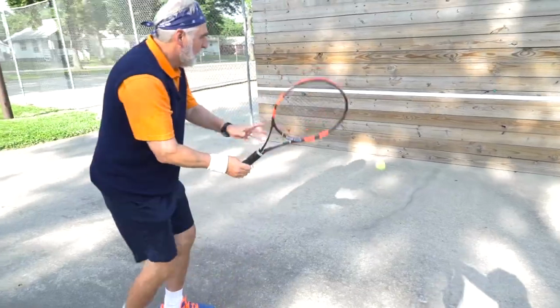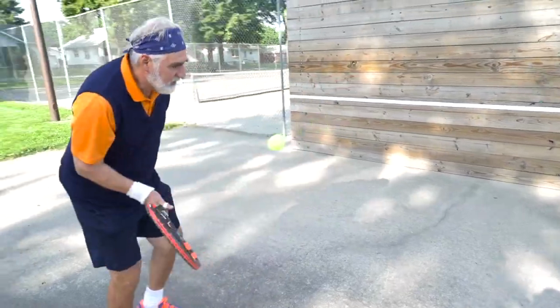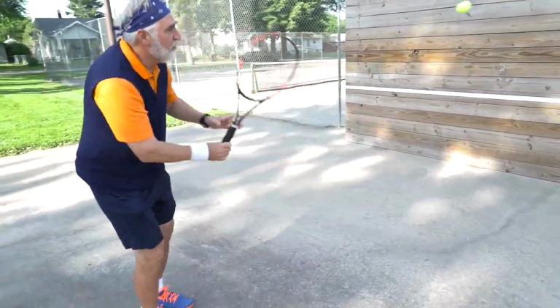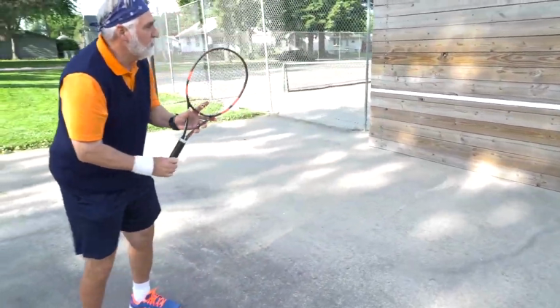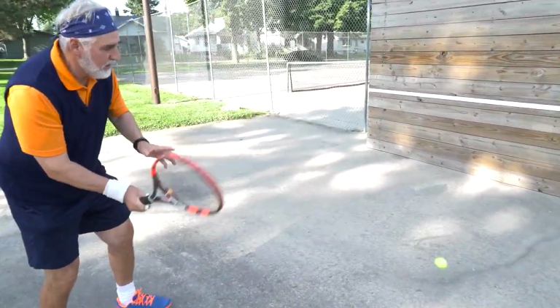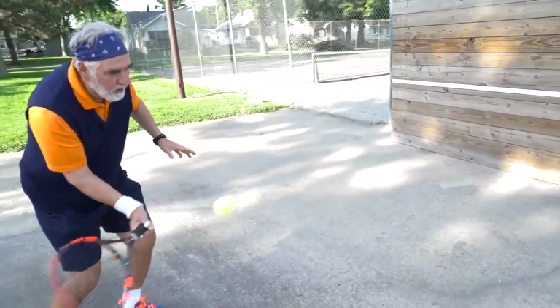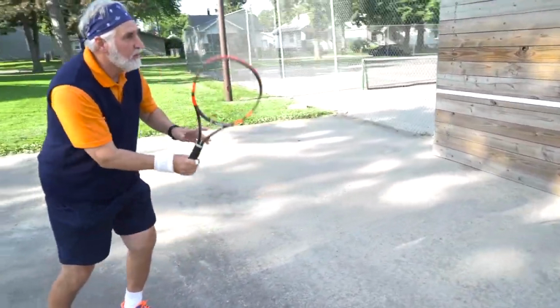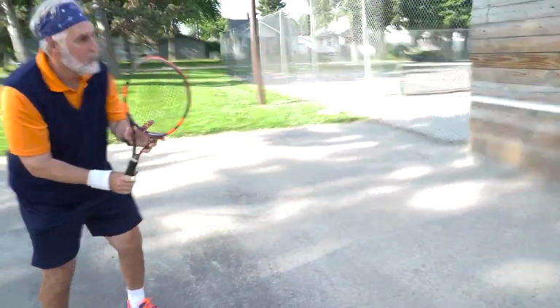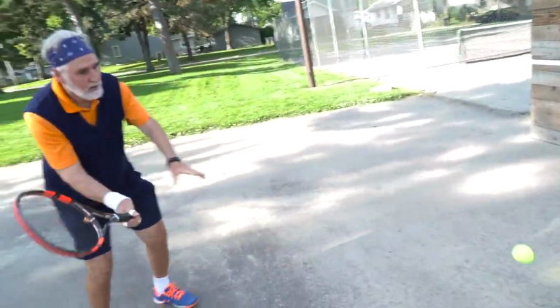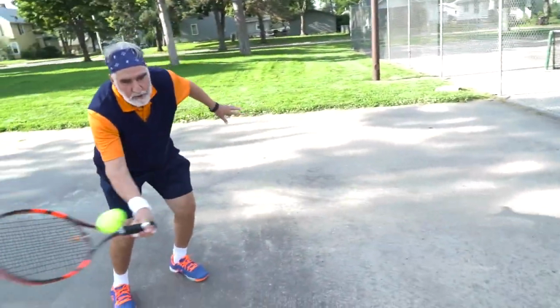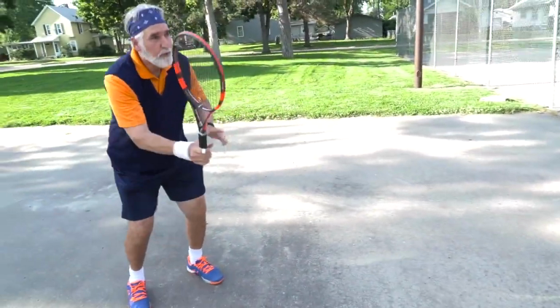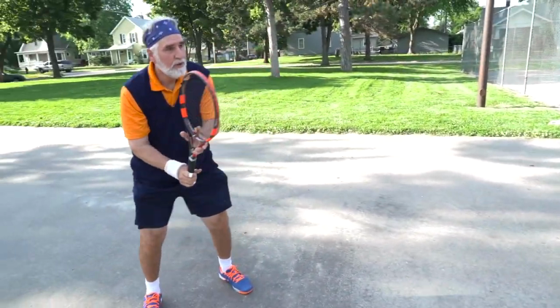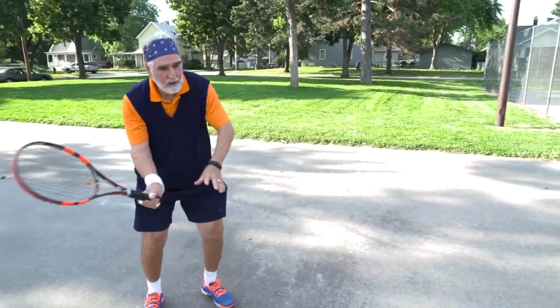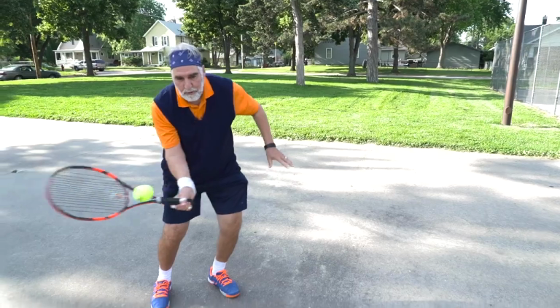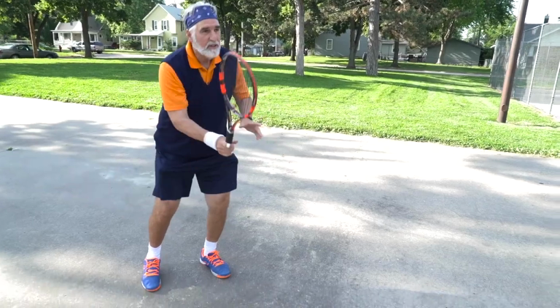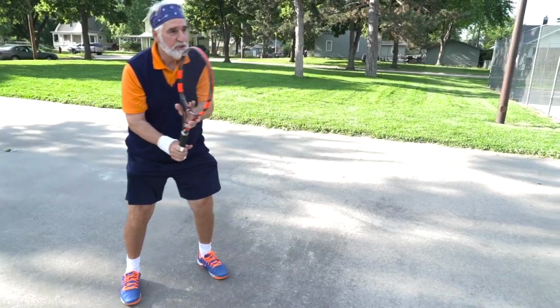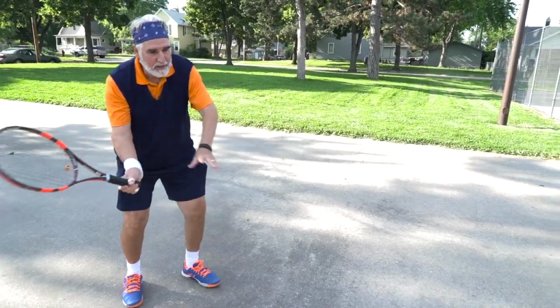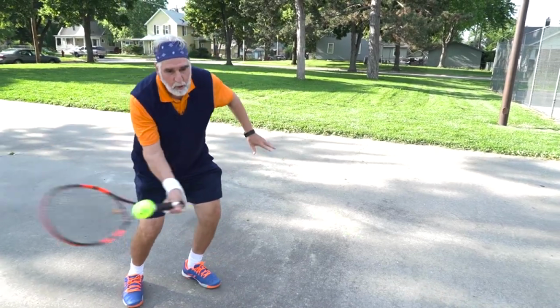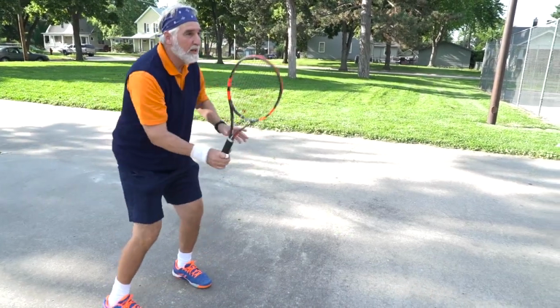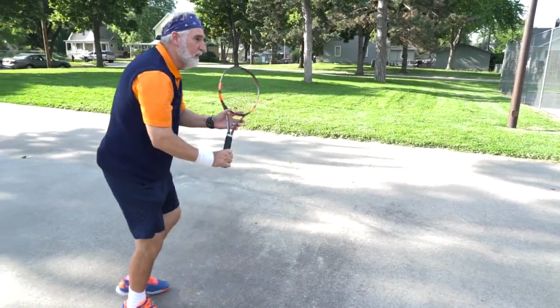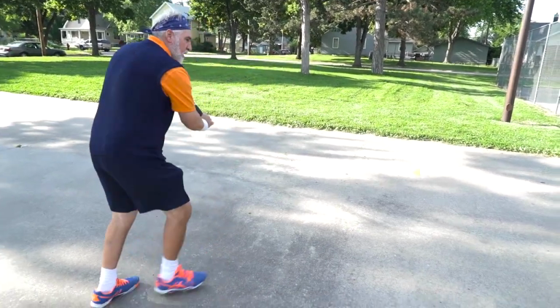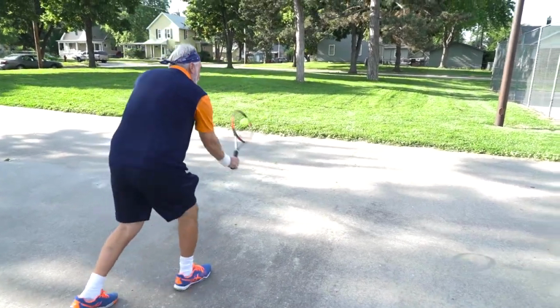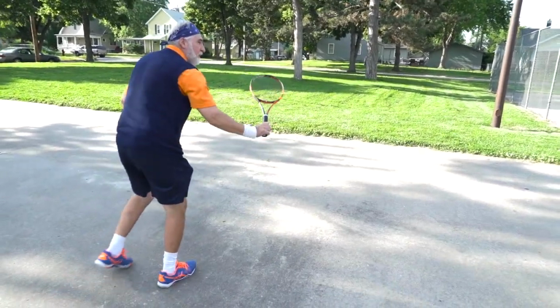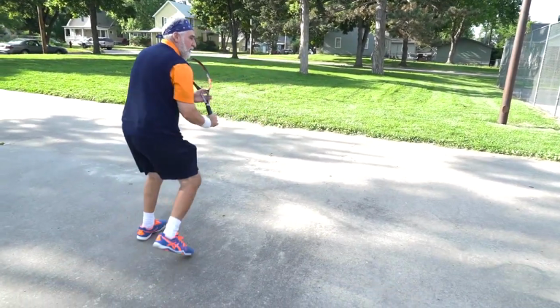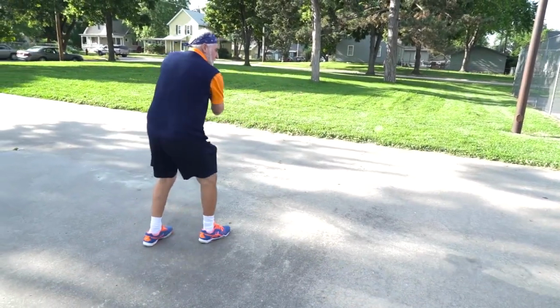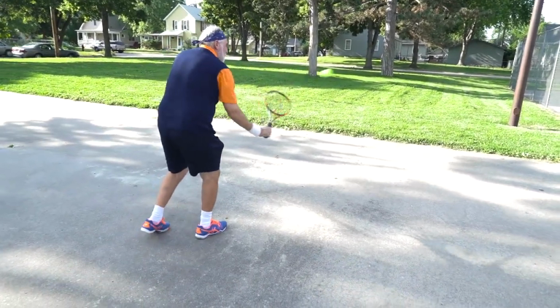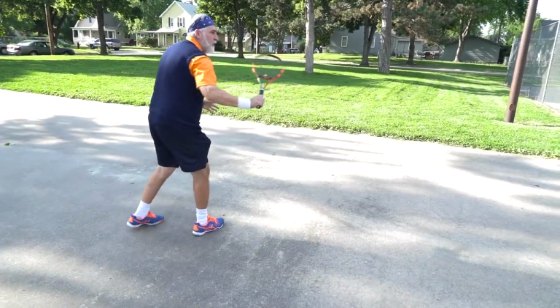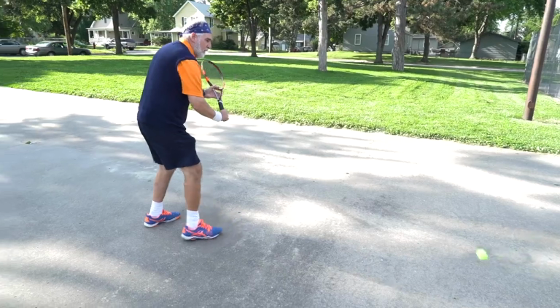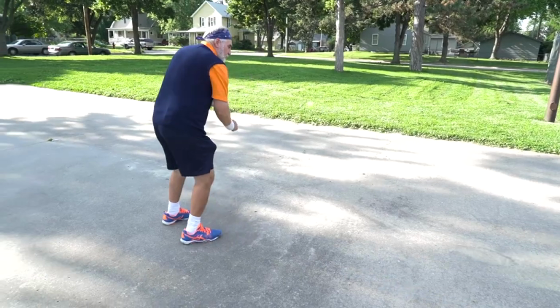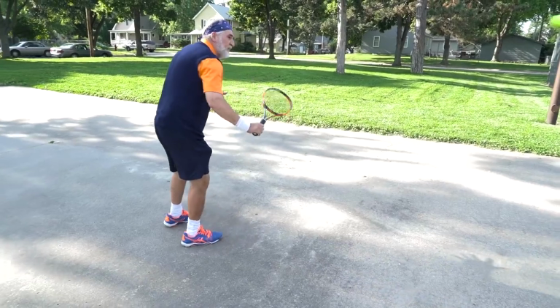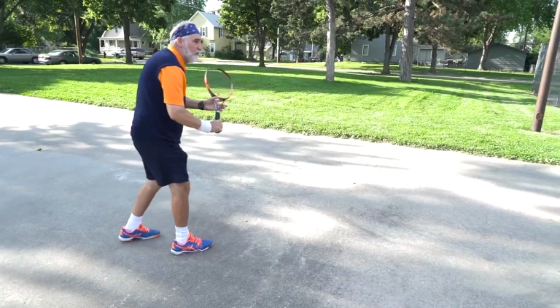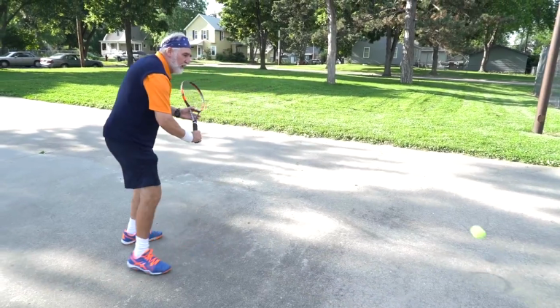I like to go three forehands — one, two, three — and then switch it to backhand. Now go backhand — one, two, three — and now go forehand.